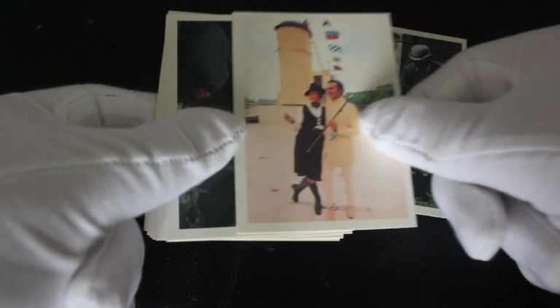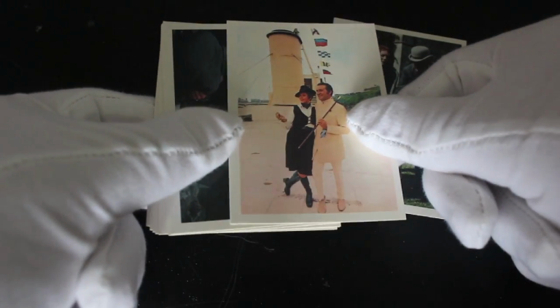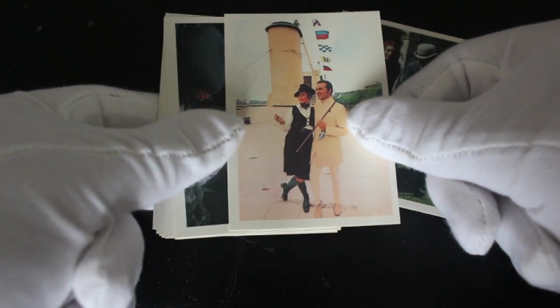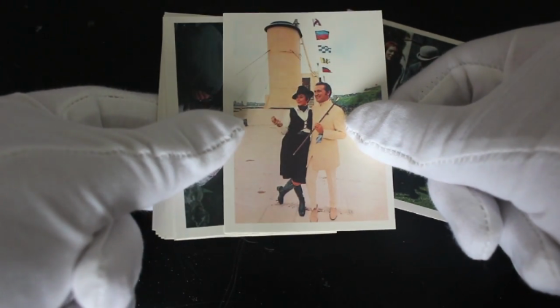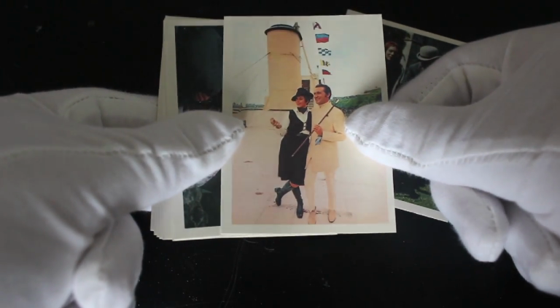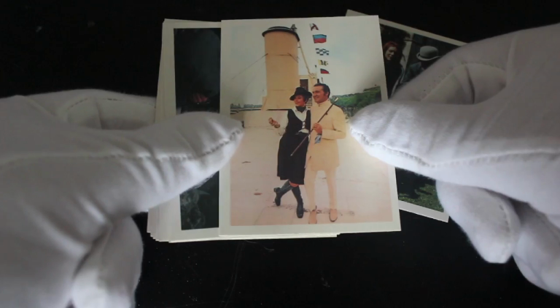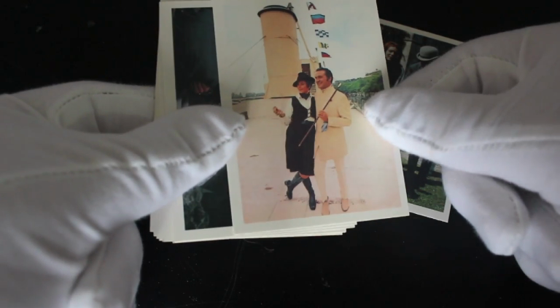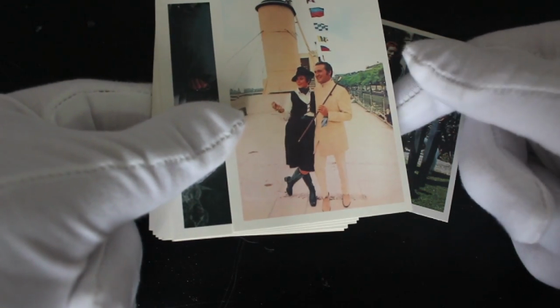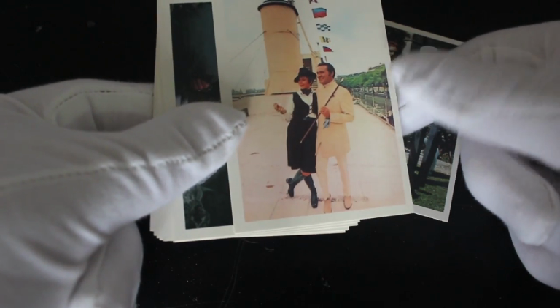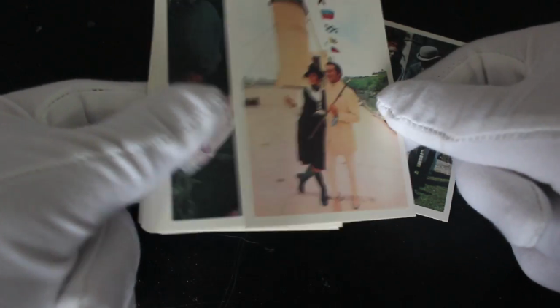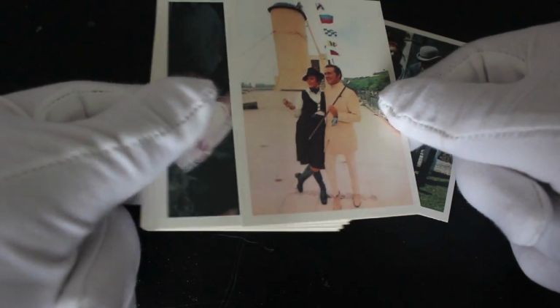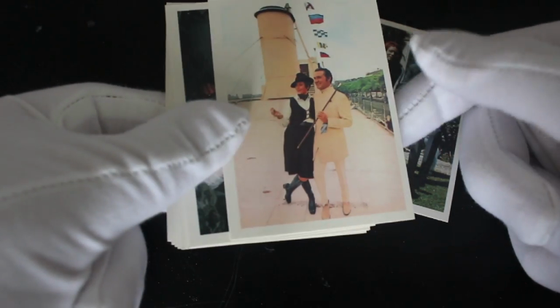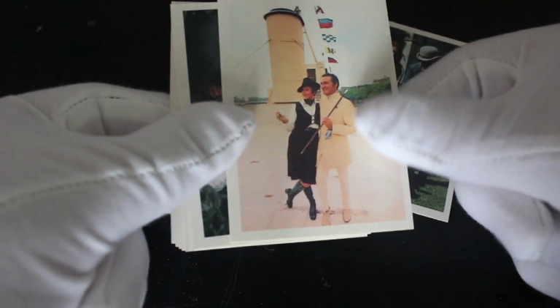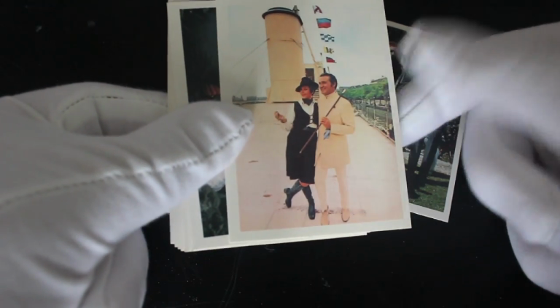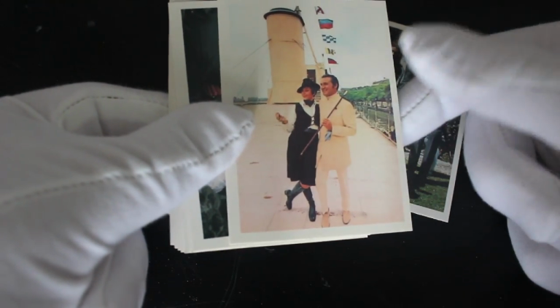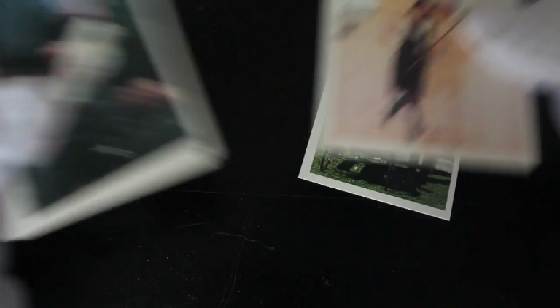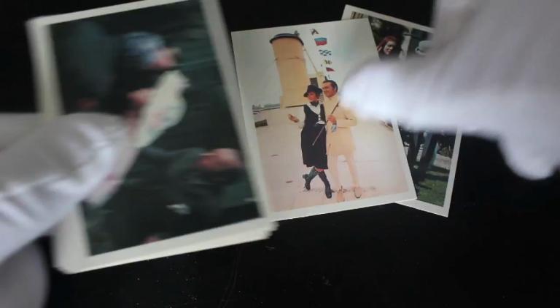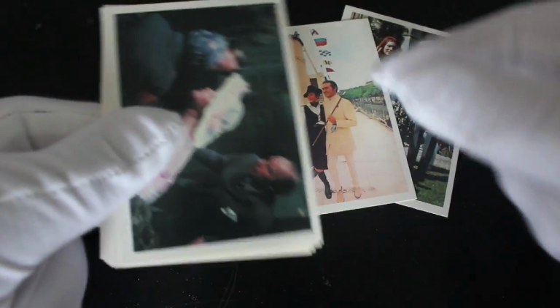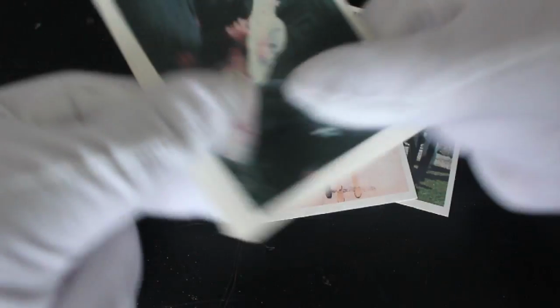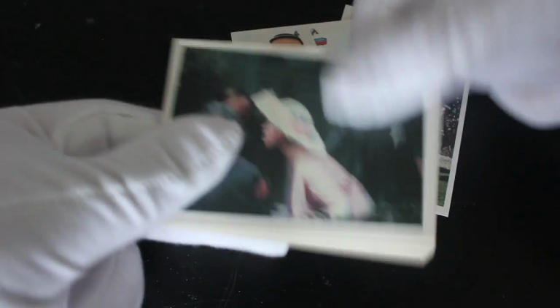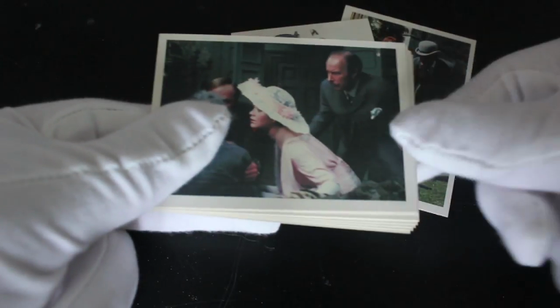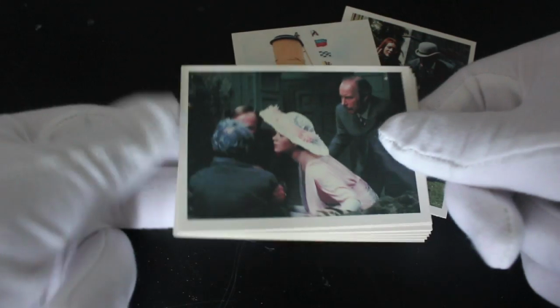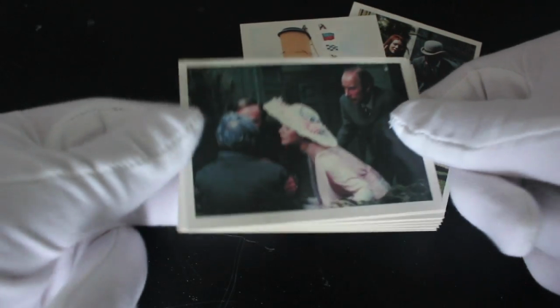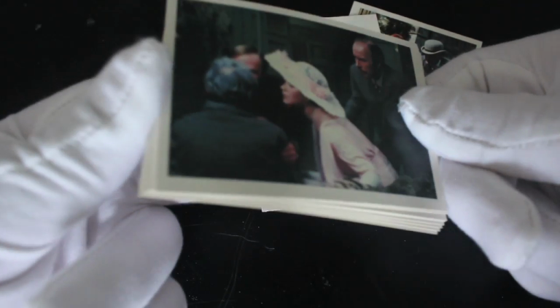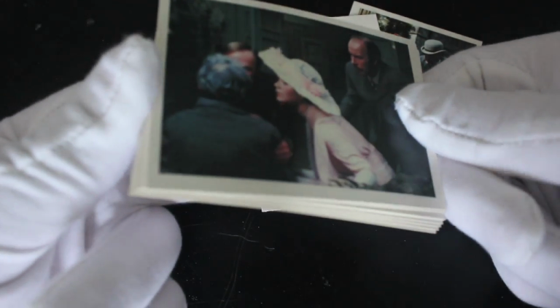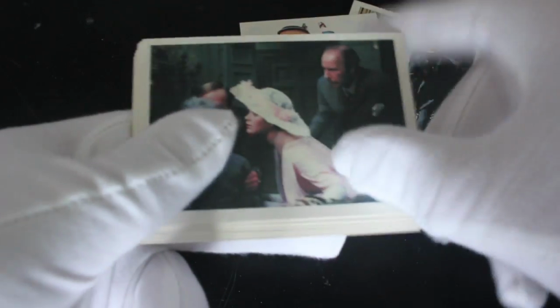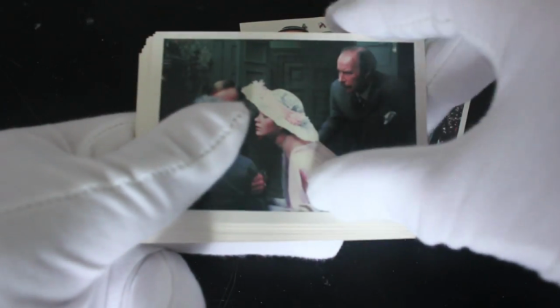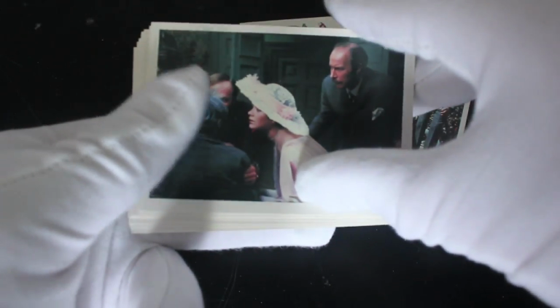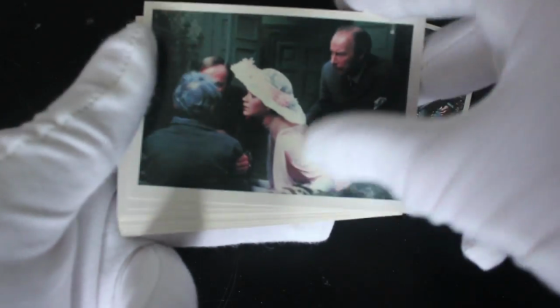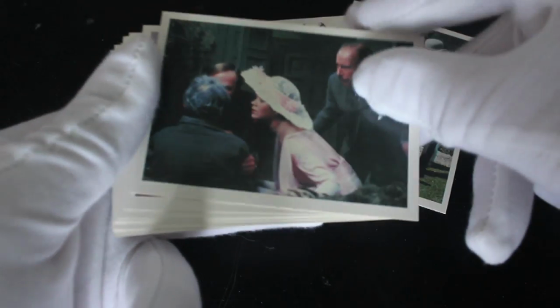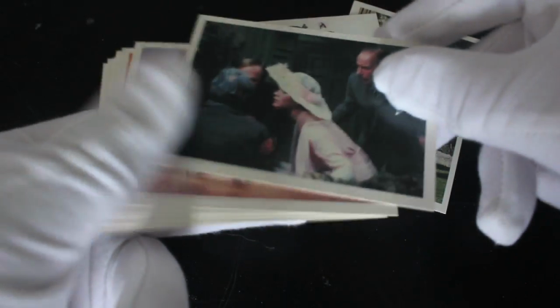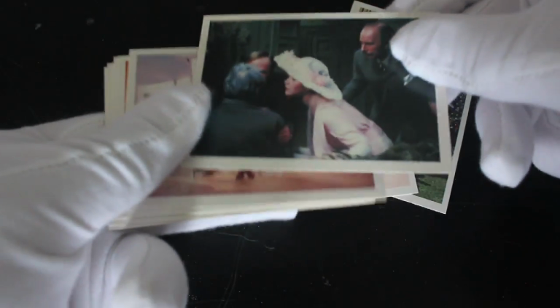On the beach having a laugh — are they on the beach? They're not on the beach, they're on a ship. I thought it was sand, sorry. Keep going. I don't know who any of these people are.